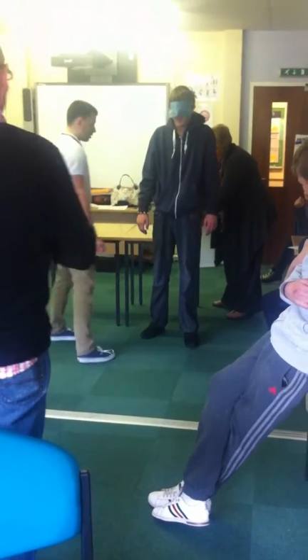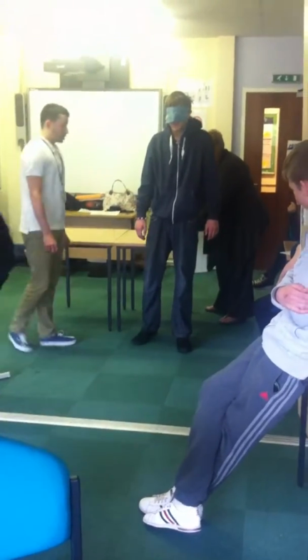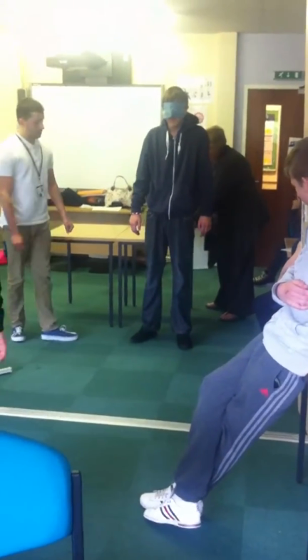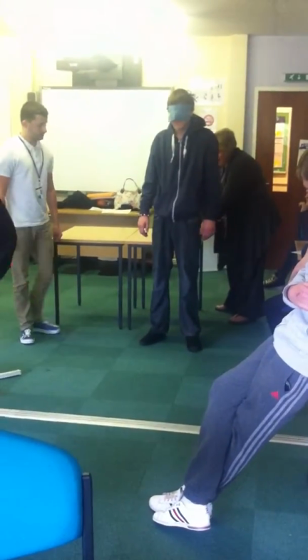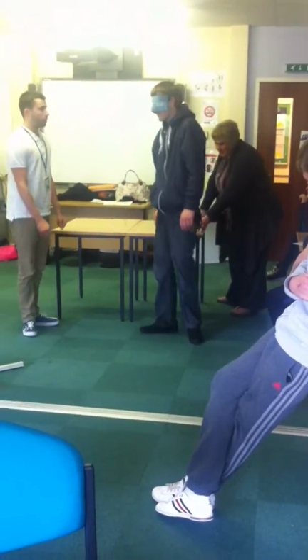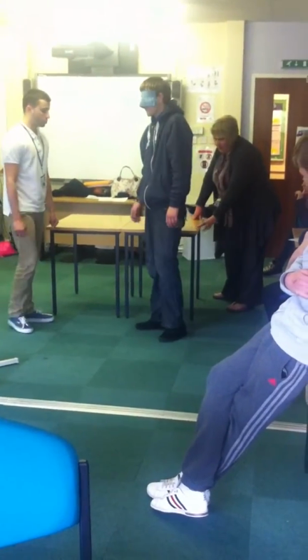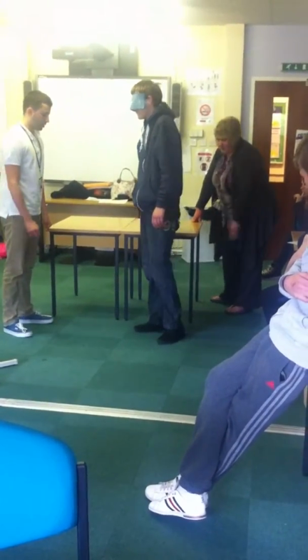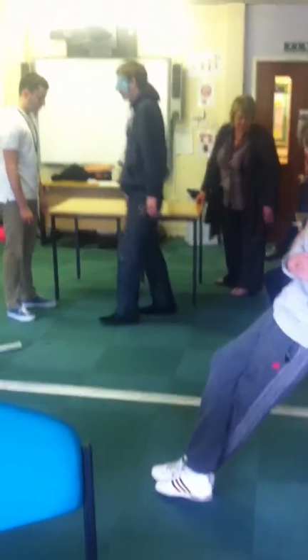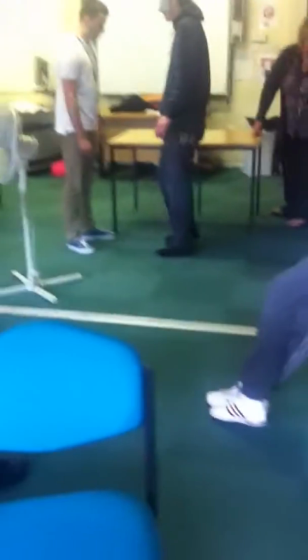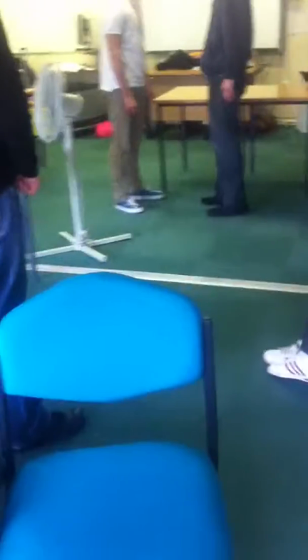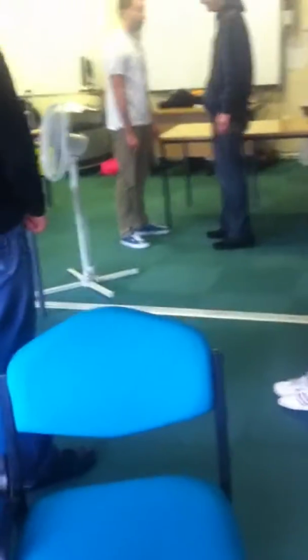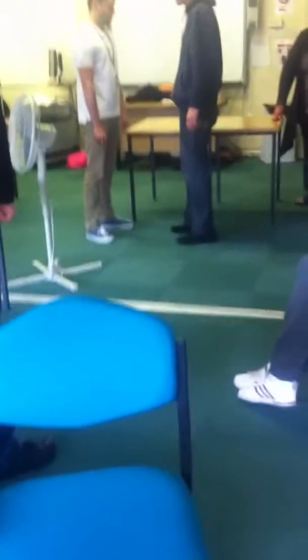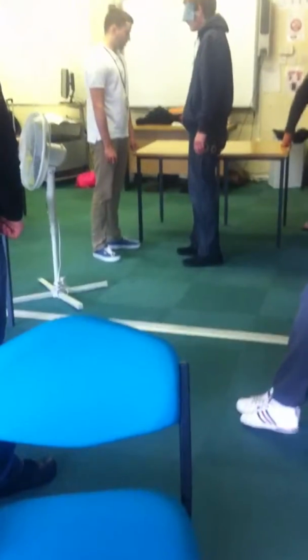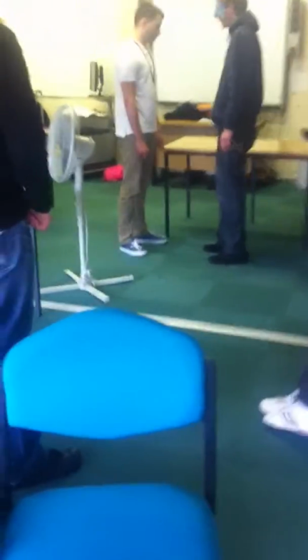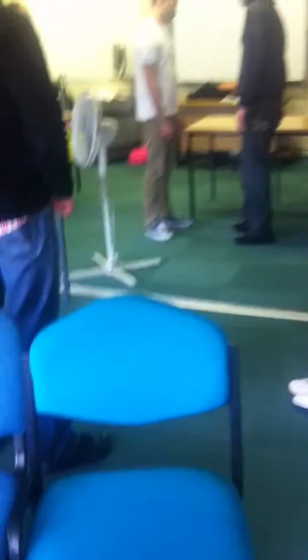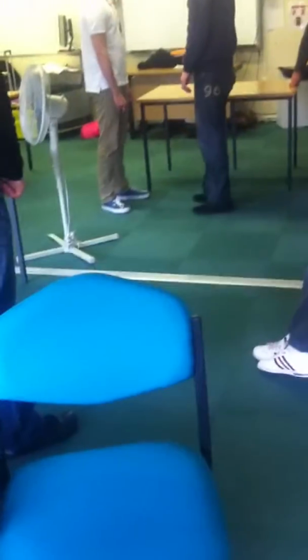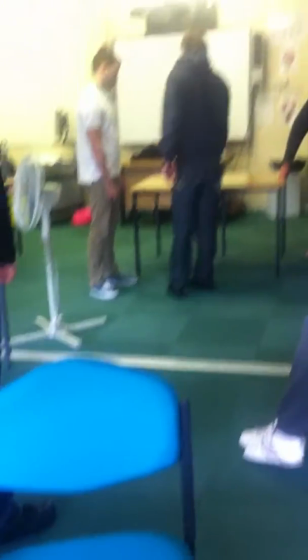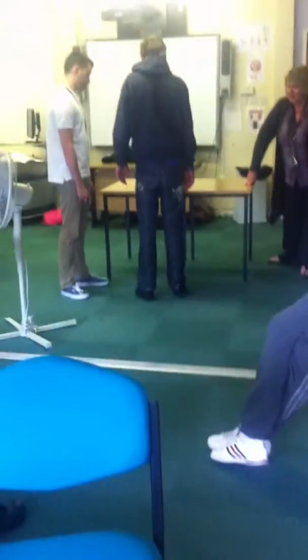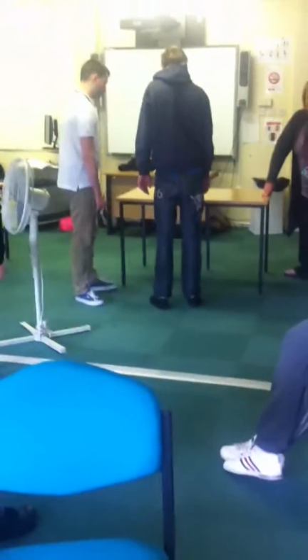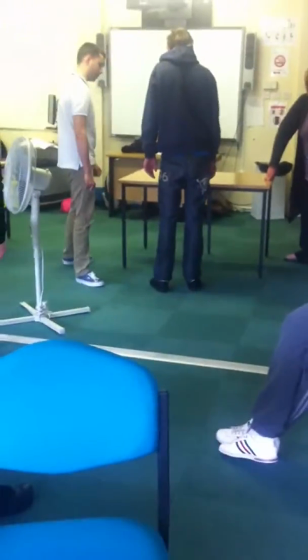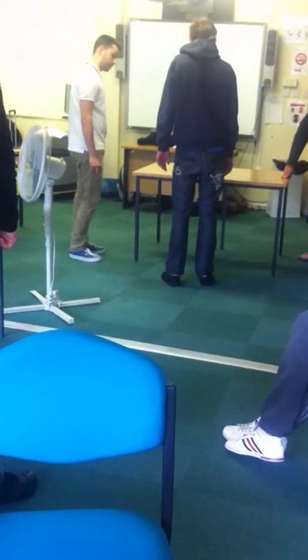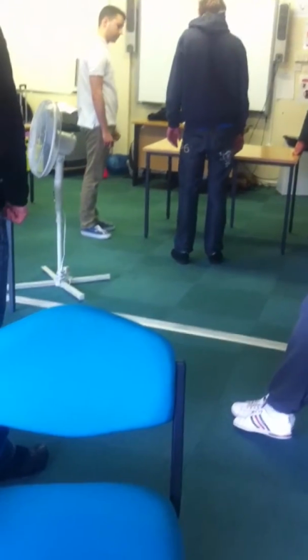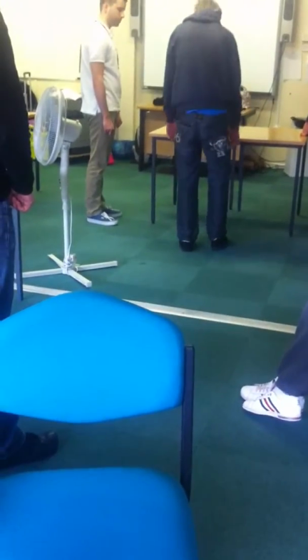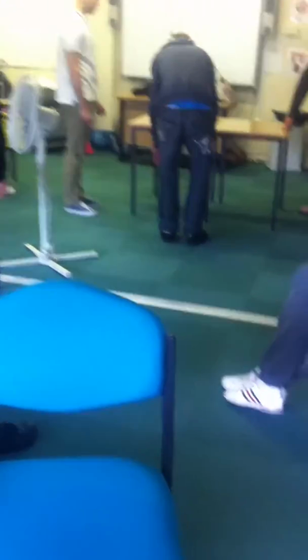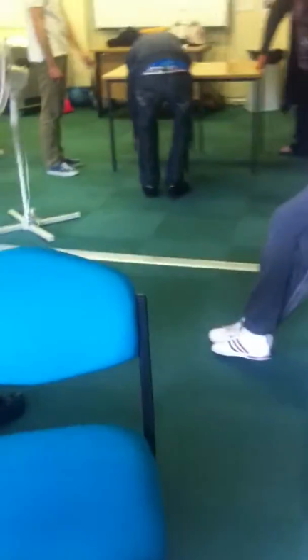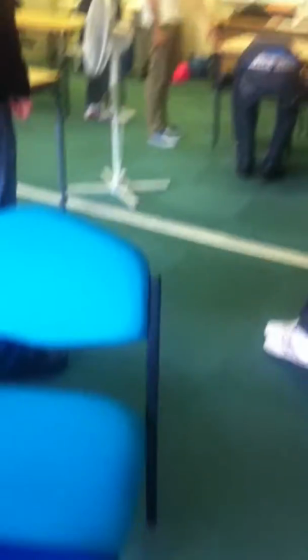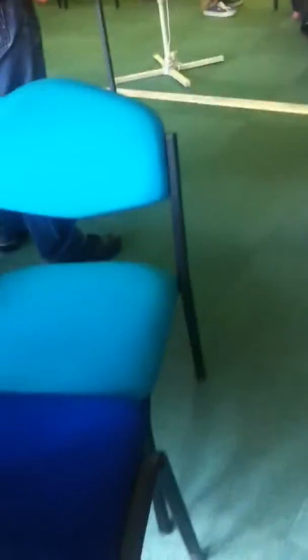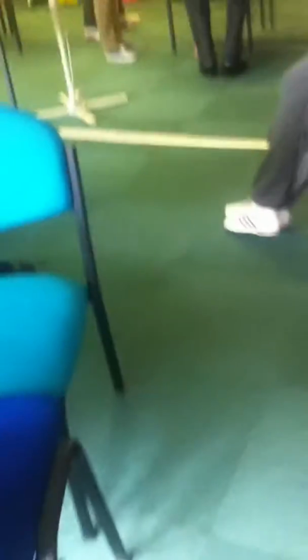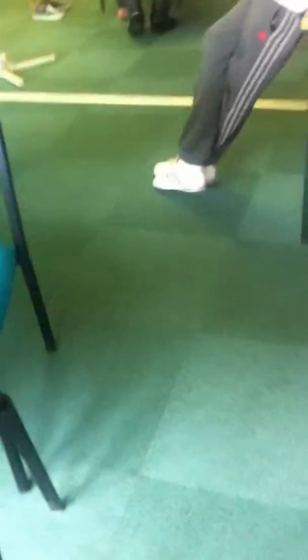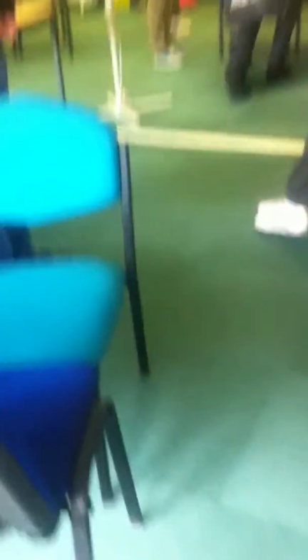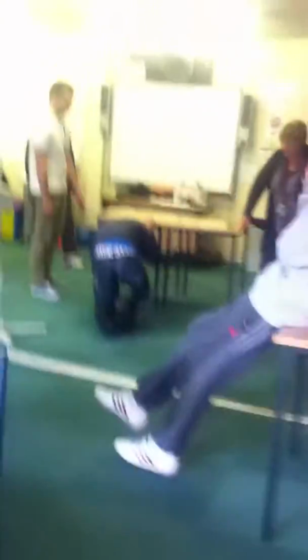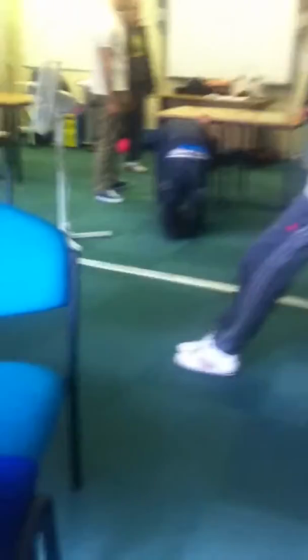Right, turn to your right. Then move towards me a little bit. That's it. And stop there. And turn to your left. That's it. And down. That's it. You've got to feel the table in front of you. That's it. There you go.